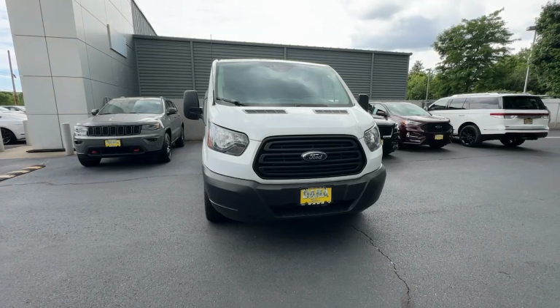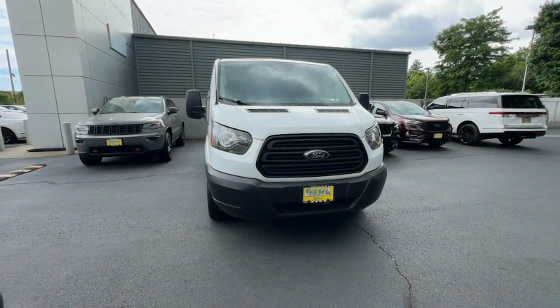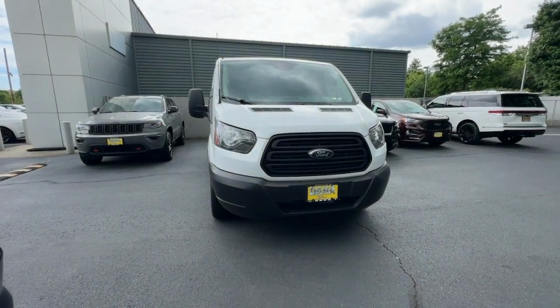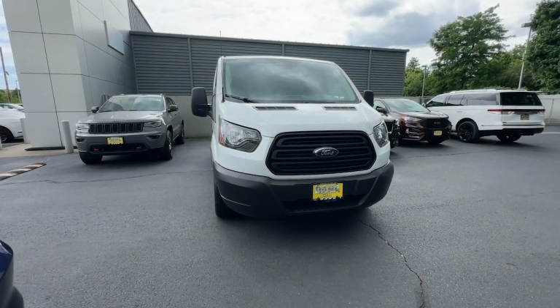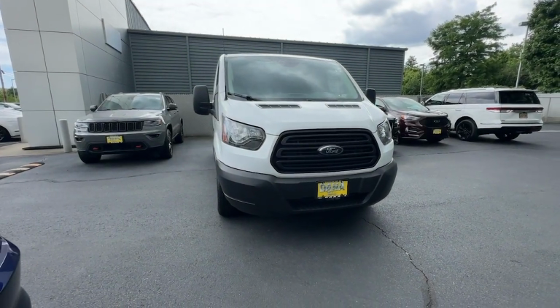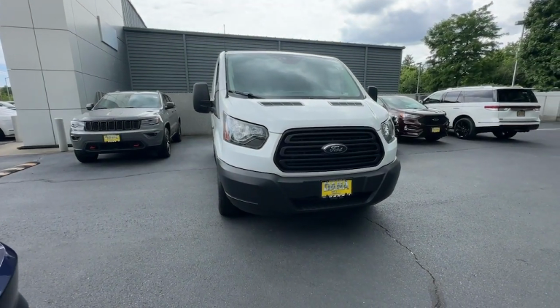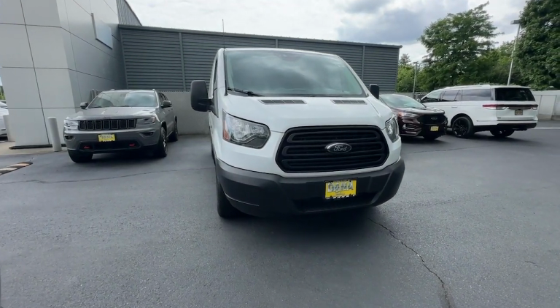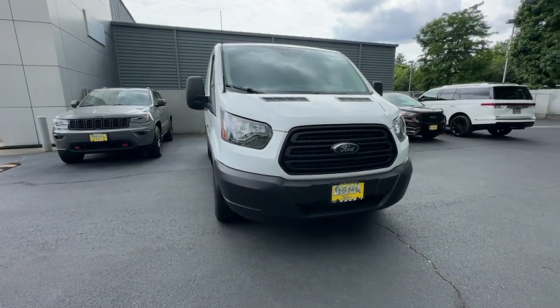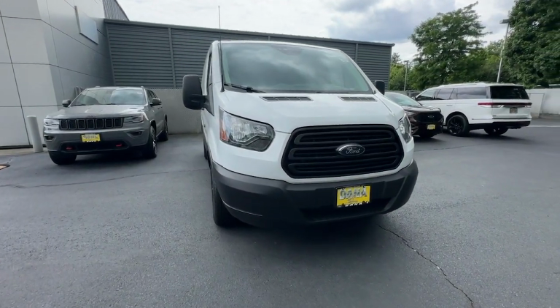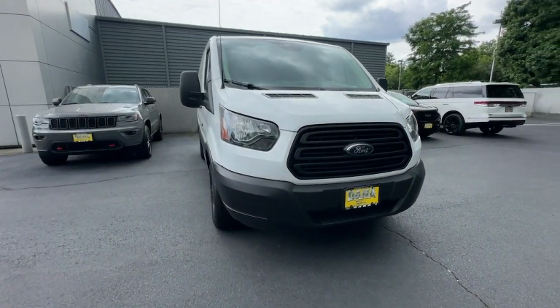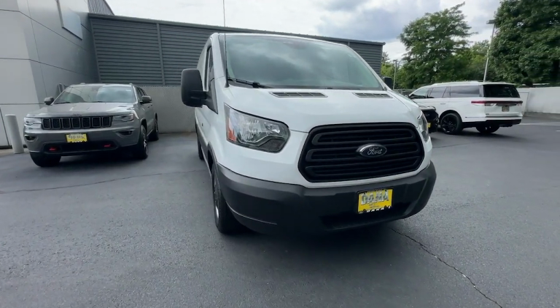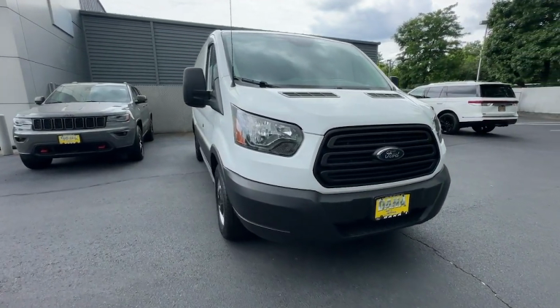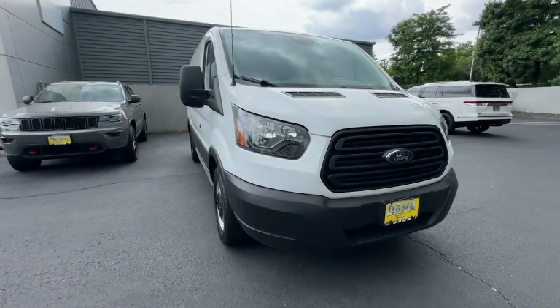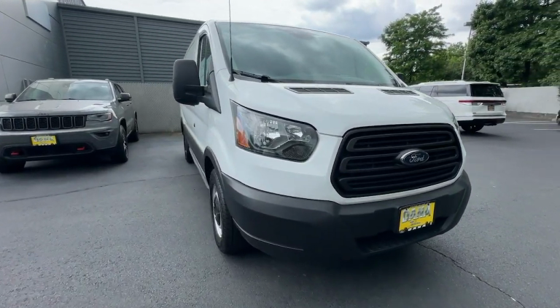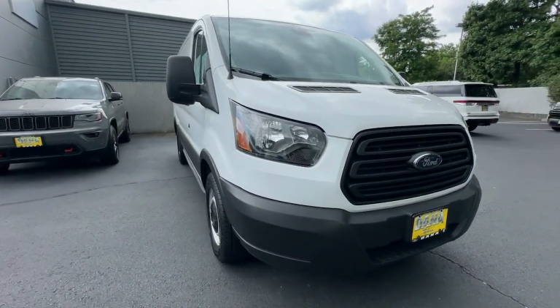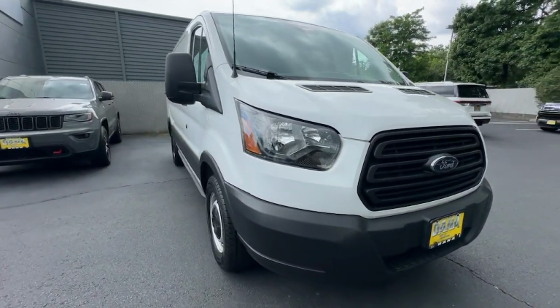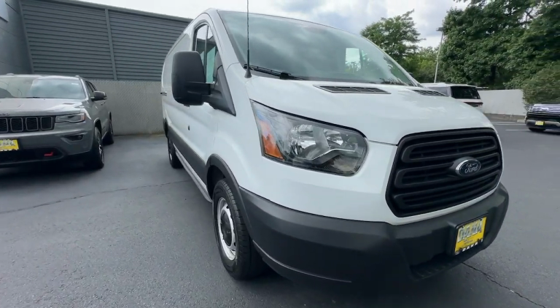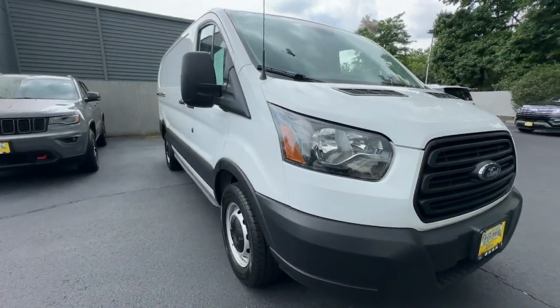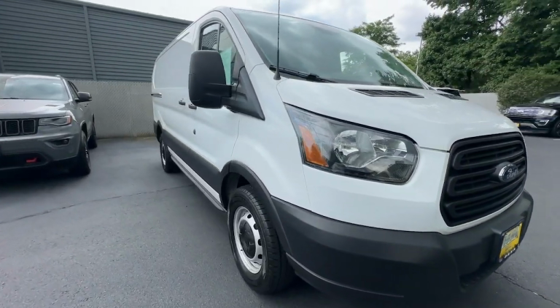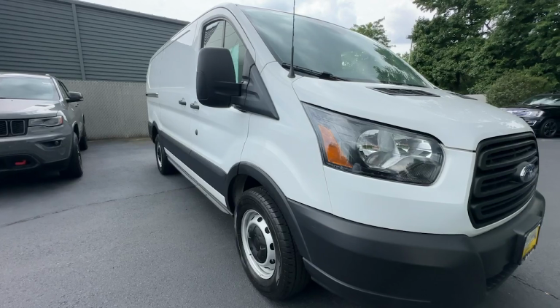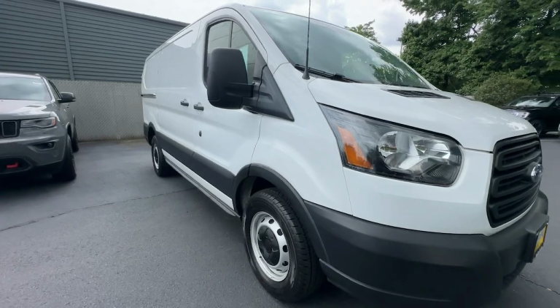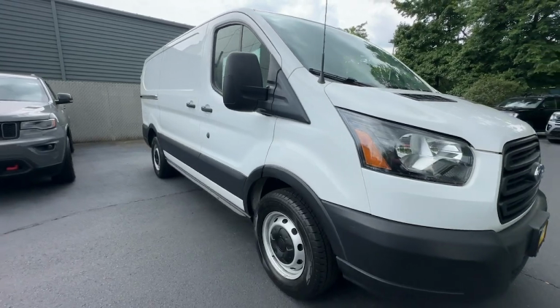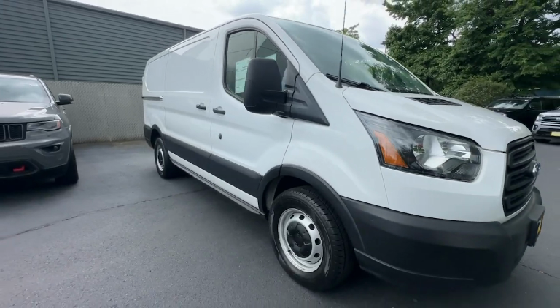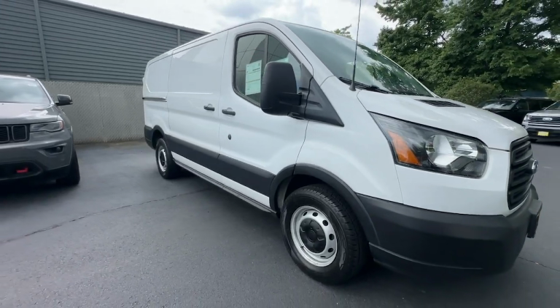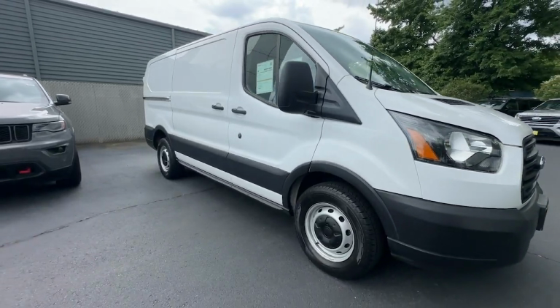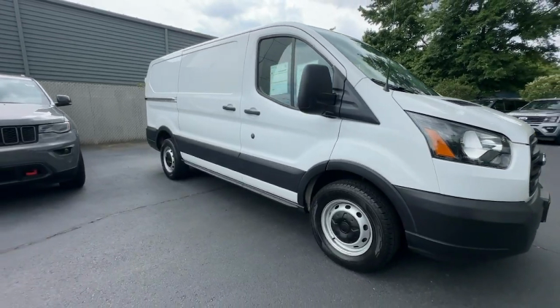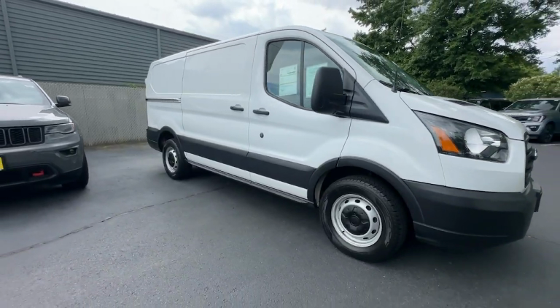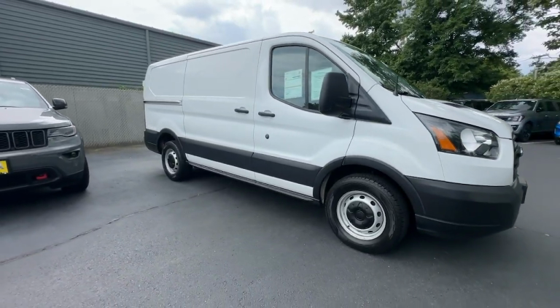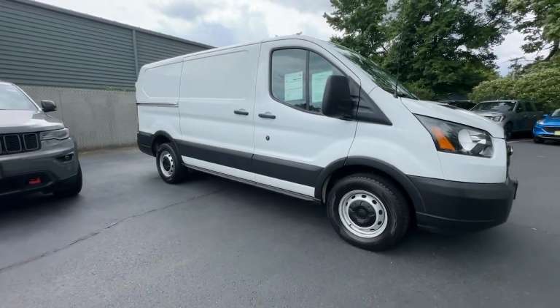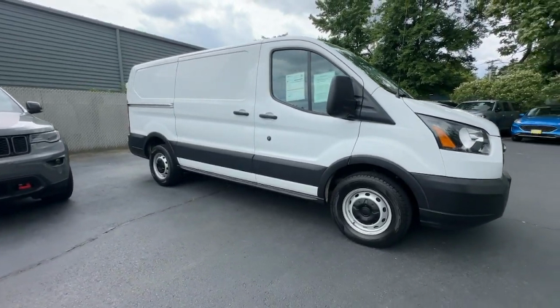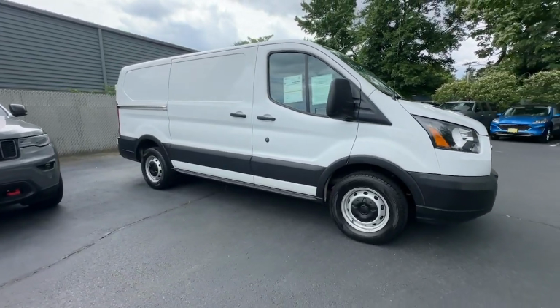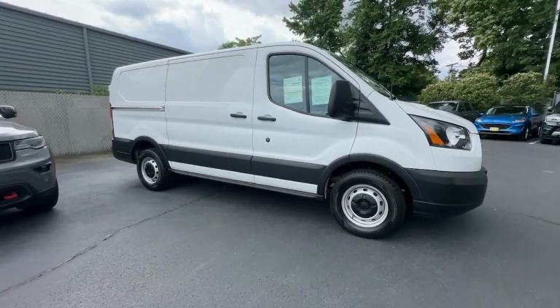Go home happy with the 2019 Ford Transit. This vehicle is an outstanding buy with fewer than 70,000 miles on the odometer.